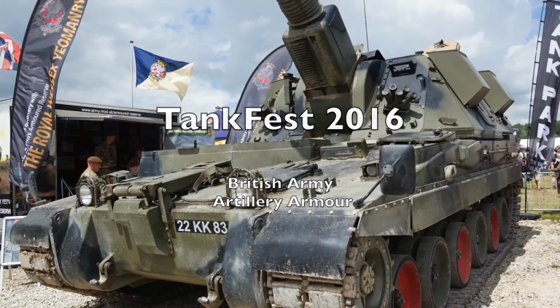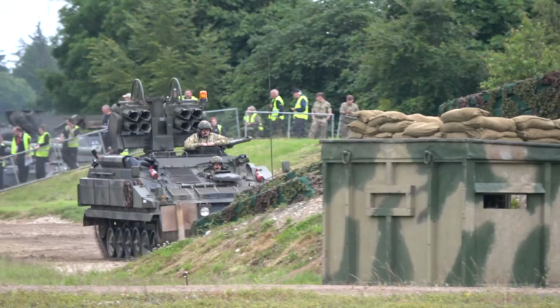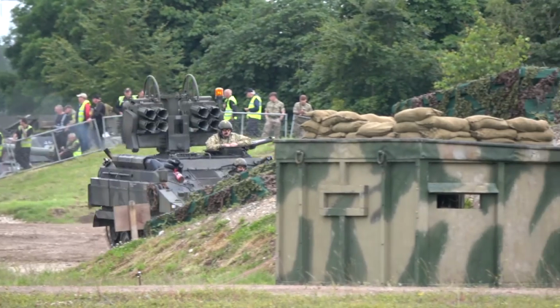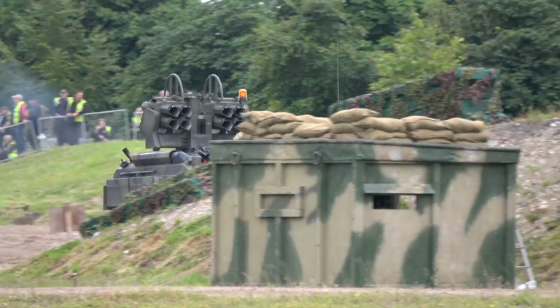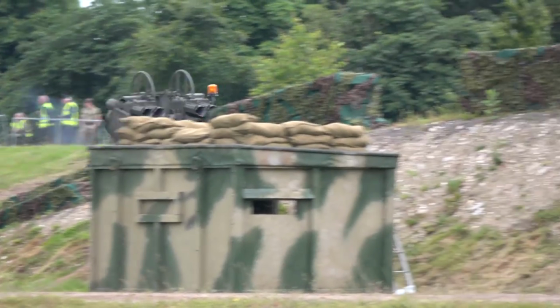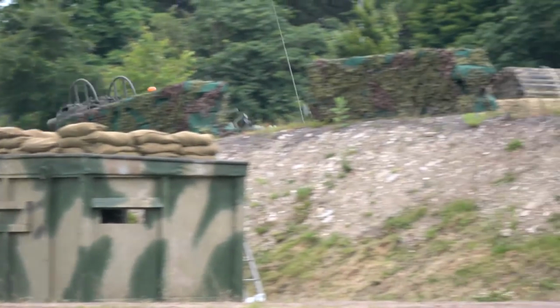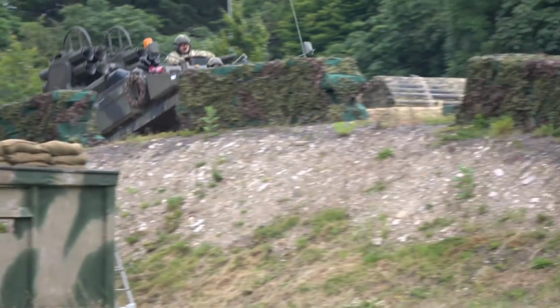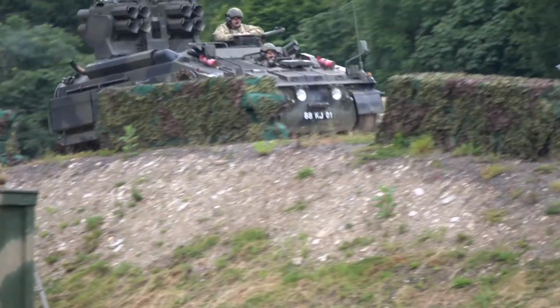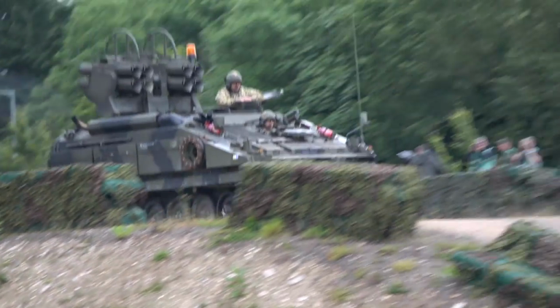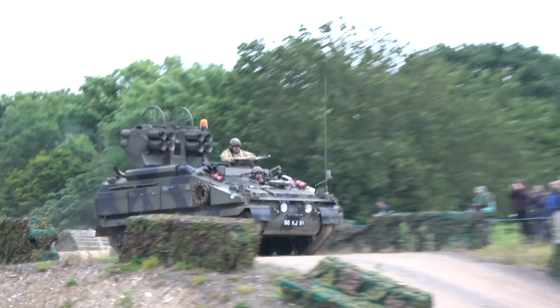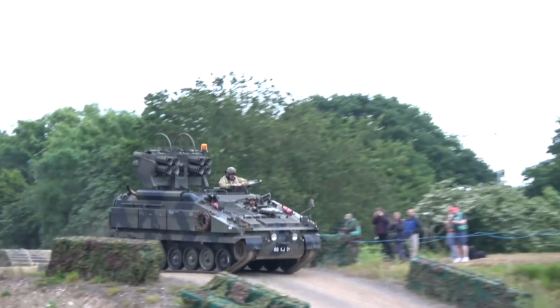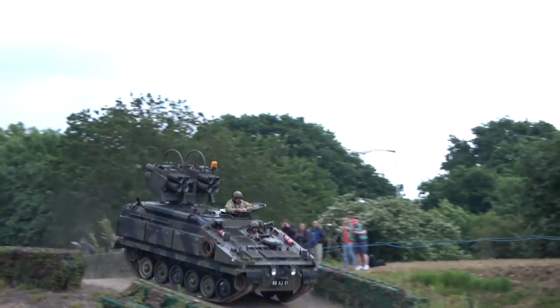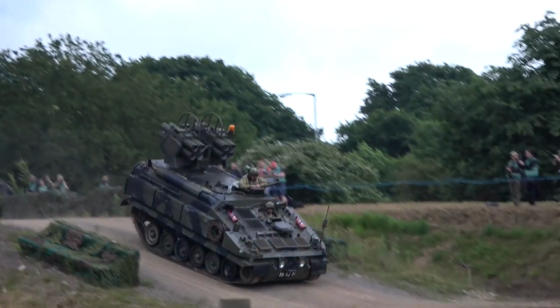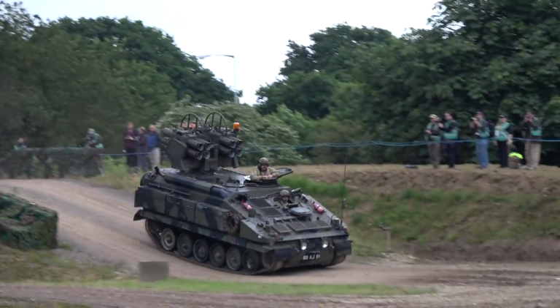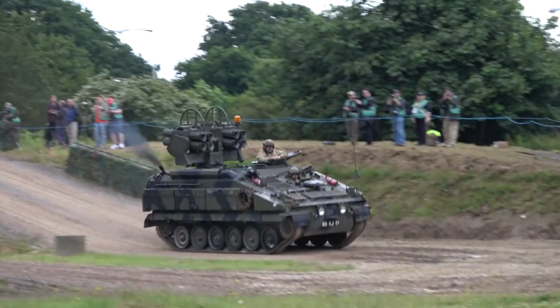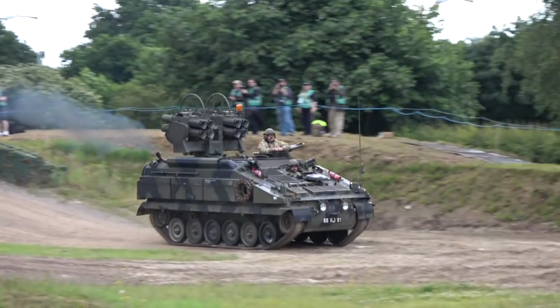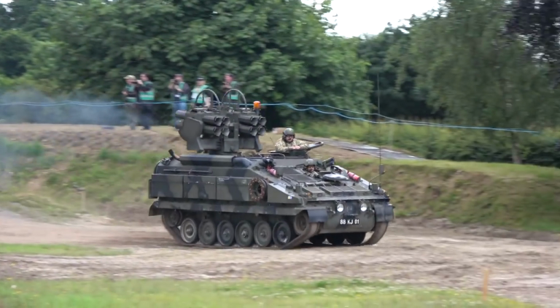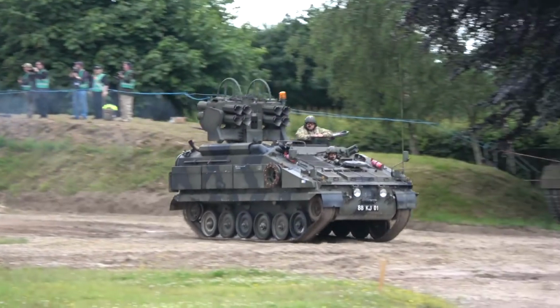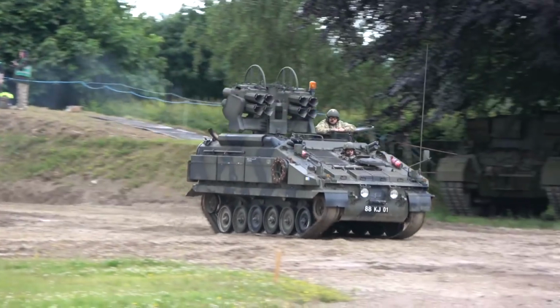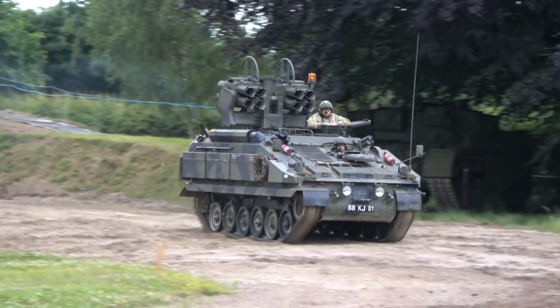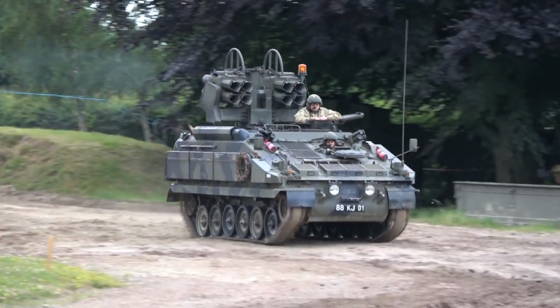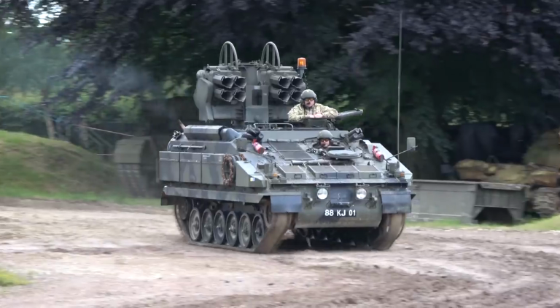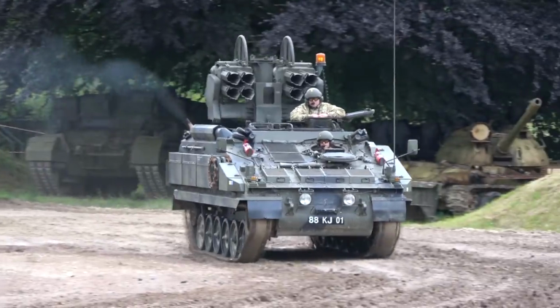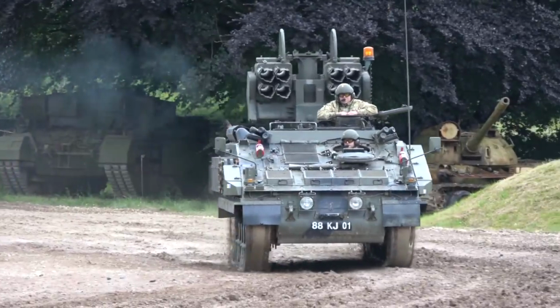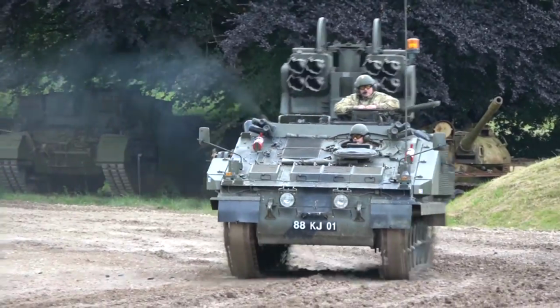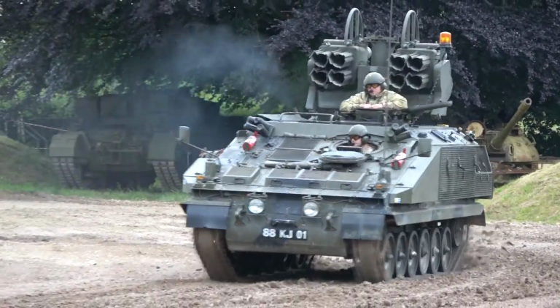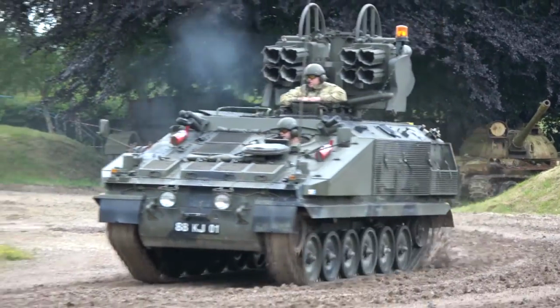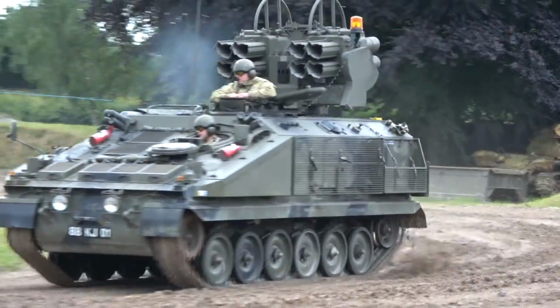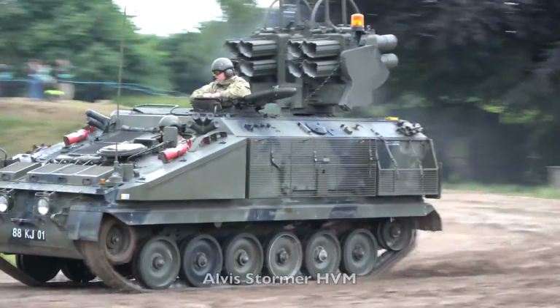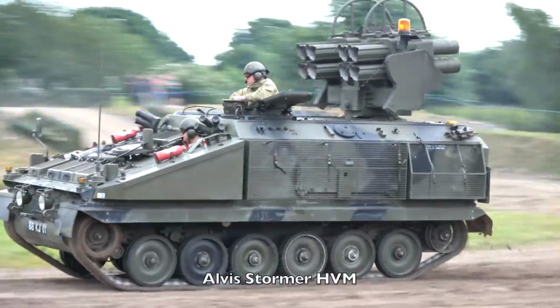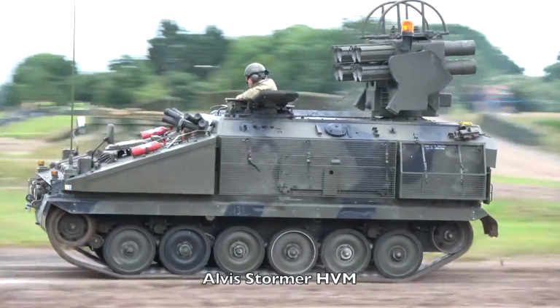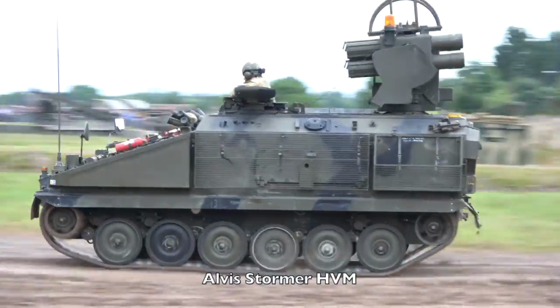The Starstreak High-Velocity Missile System. Longer than the standard CVRT chassis, Norma has 8 rounds of Starstreak missiles ready to fire, bringing a proximity fire missile down to the ground.